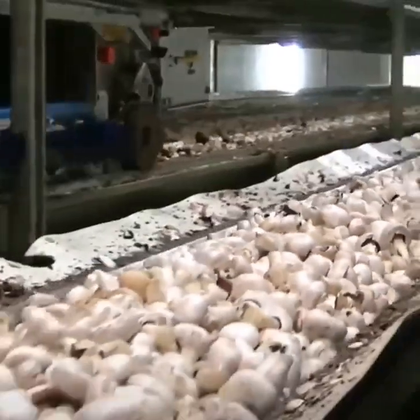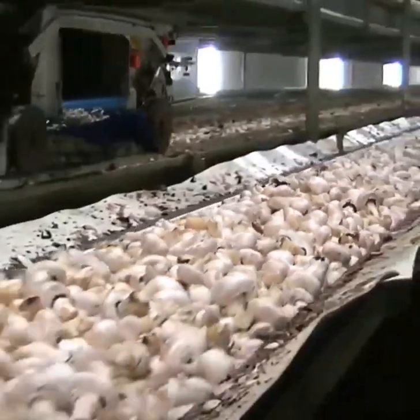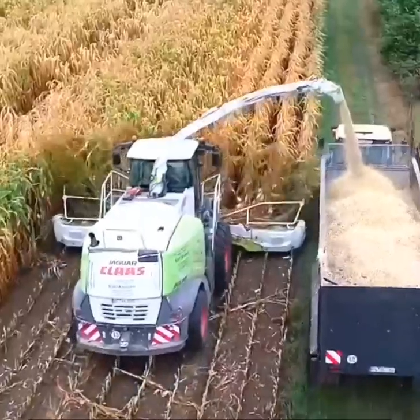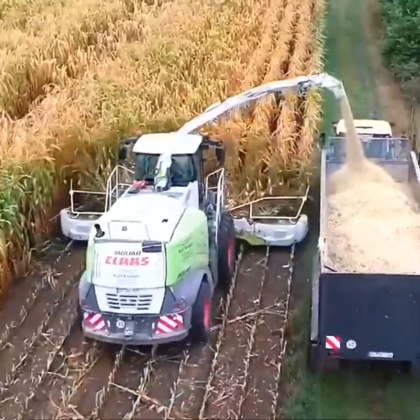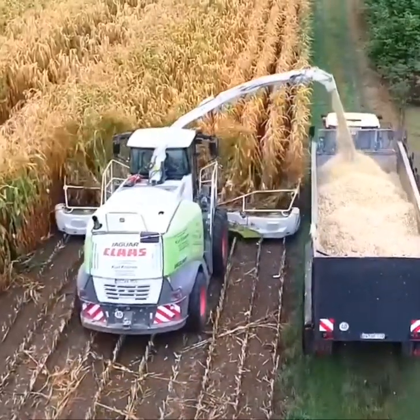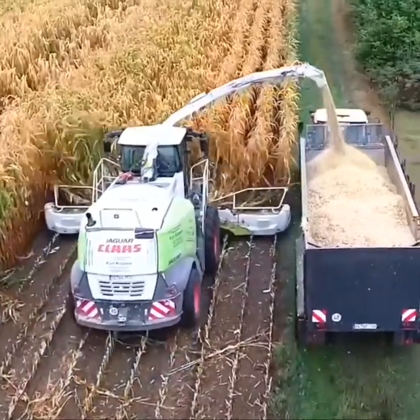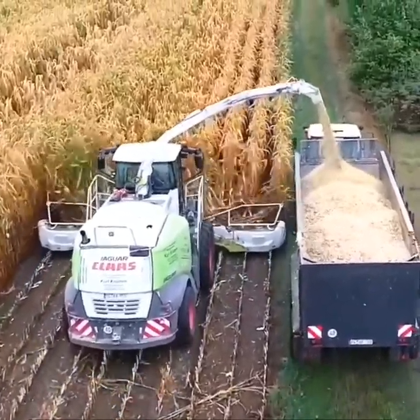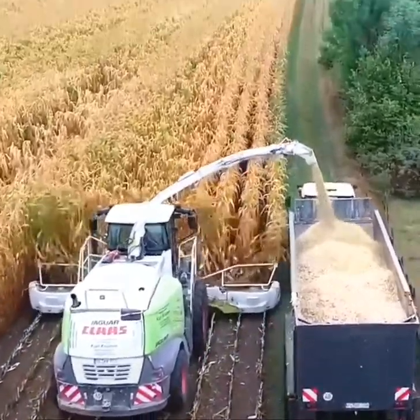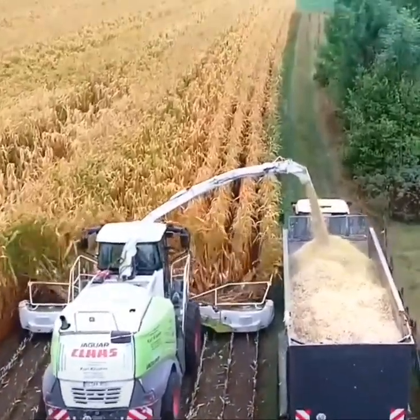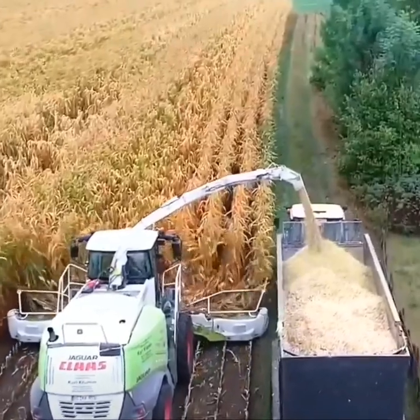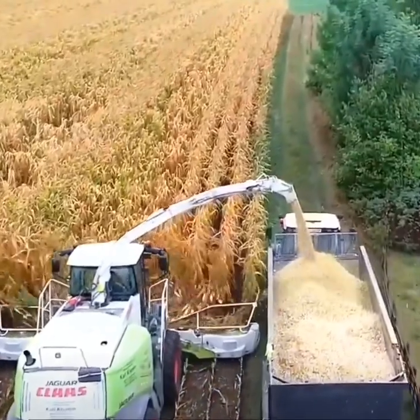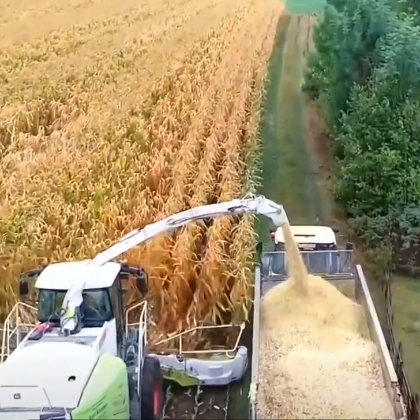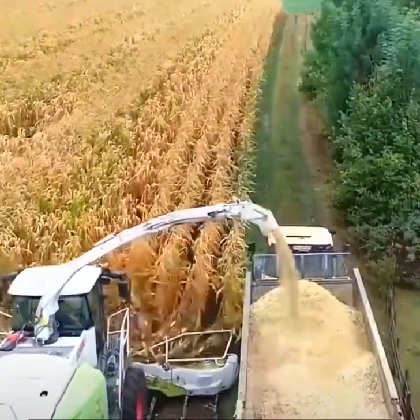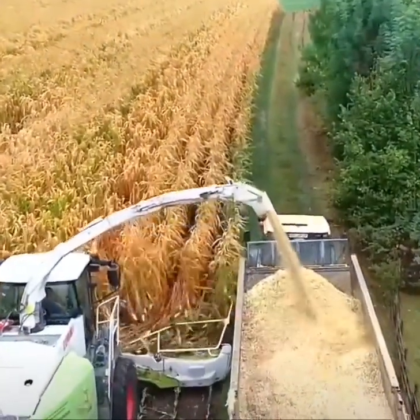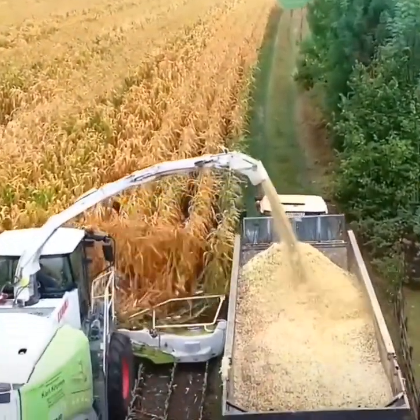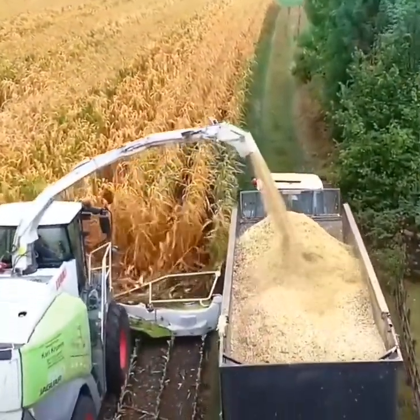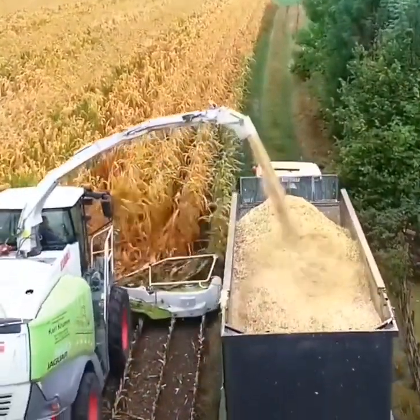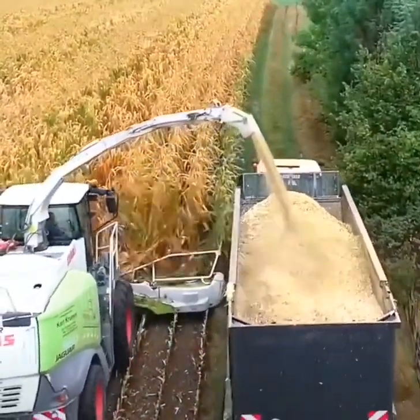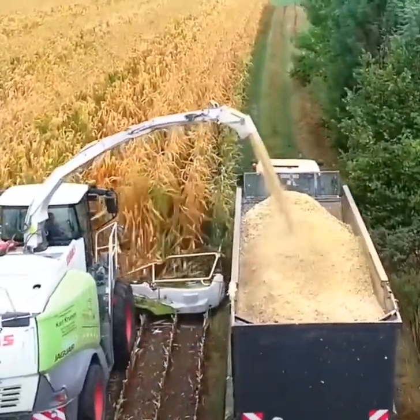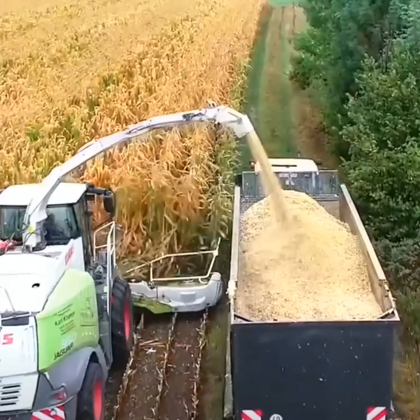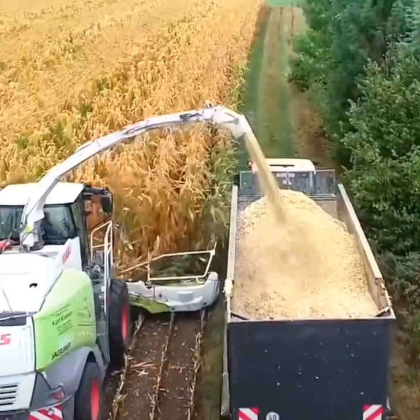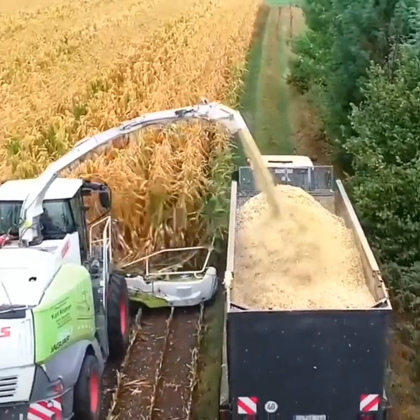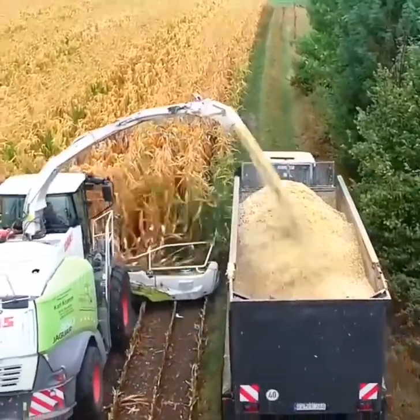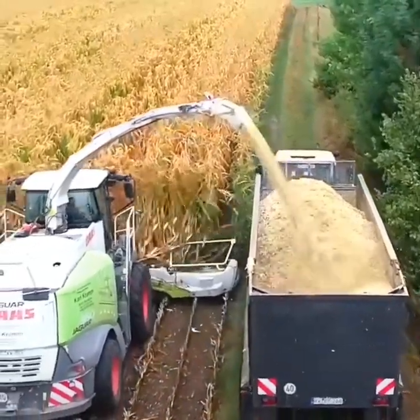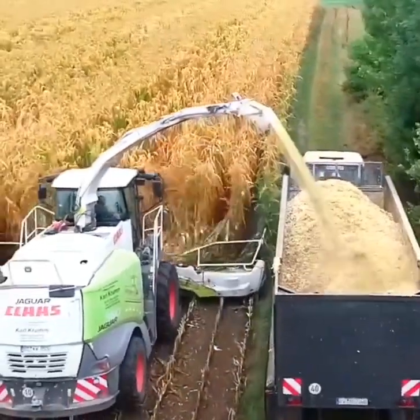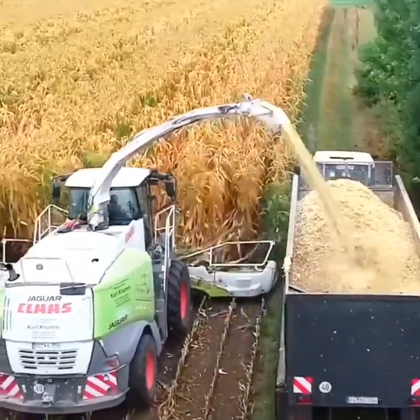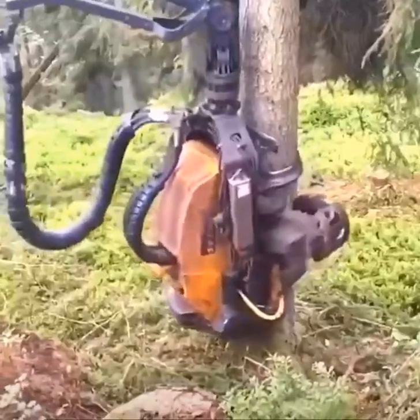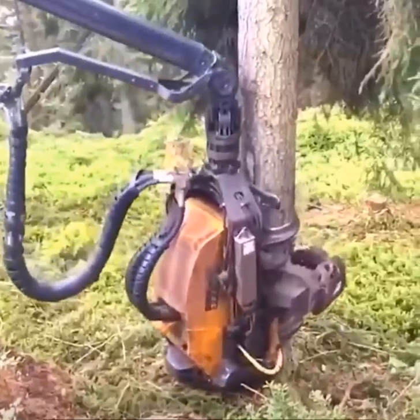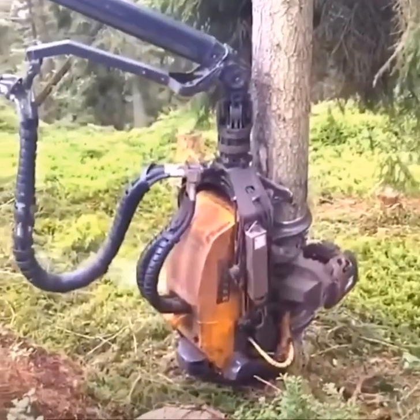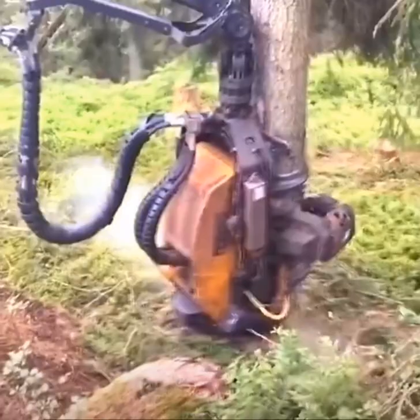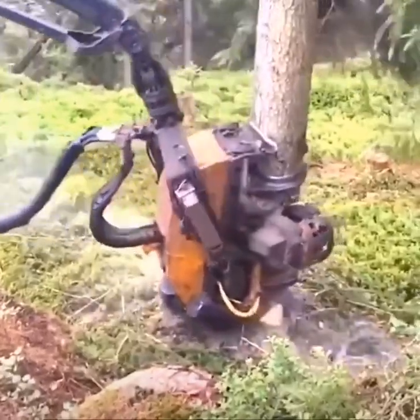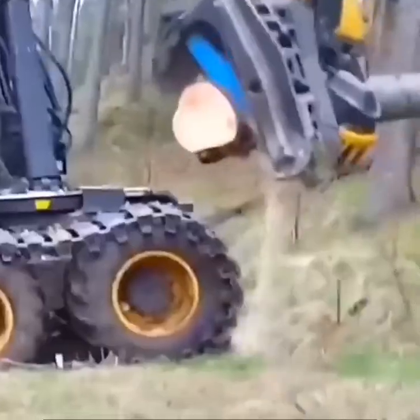A pellet with spinning teeth mows down premature corn stalks. A hydraulic arm on a skidder chops and prunes trees.